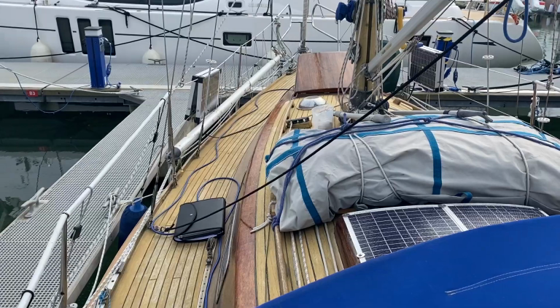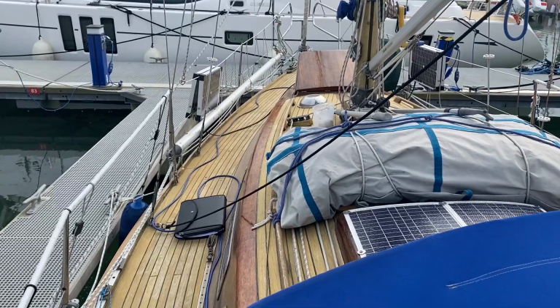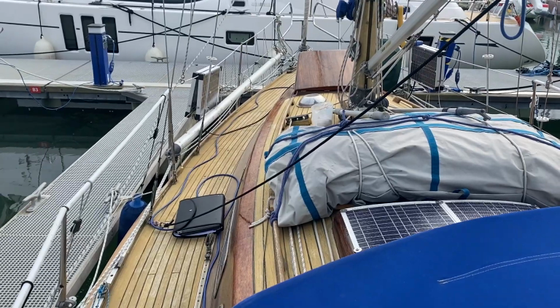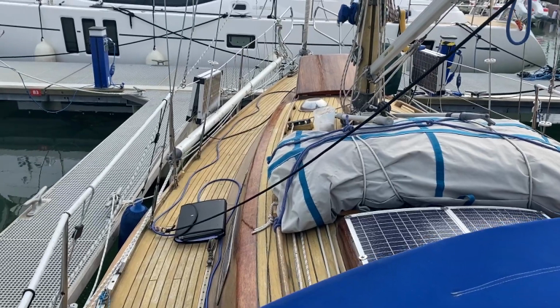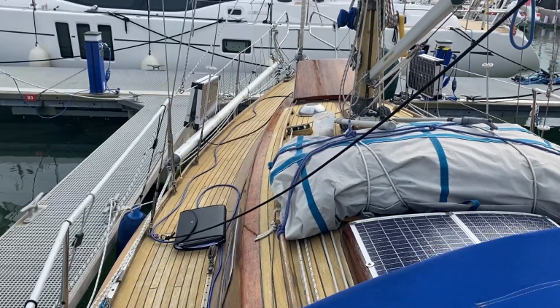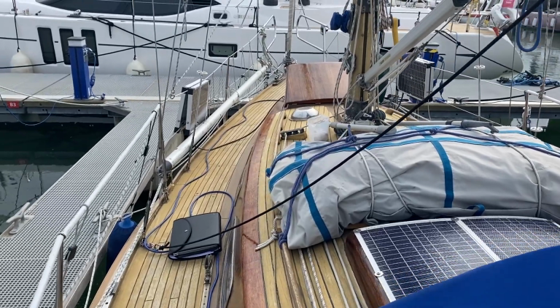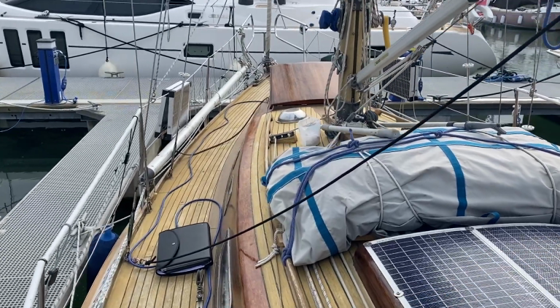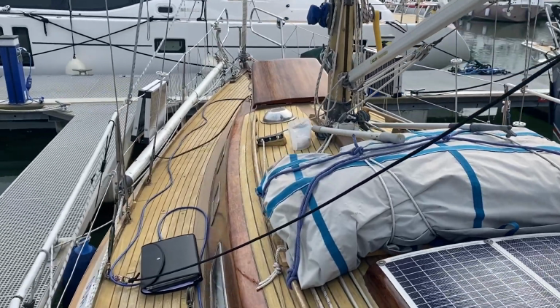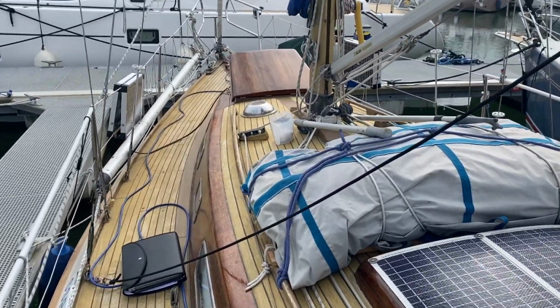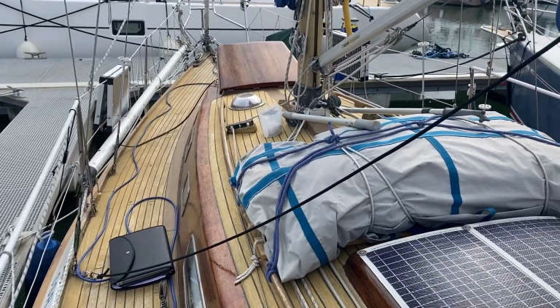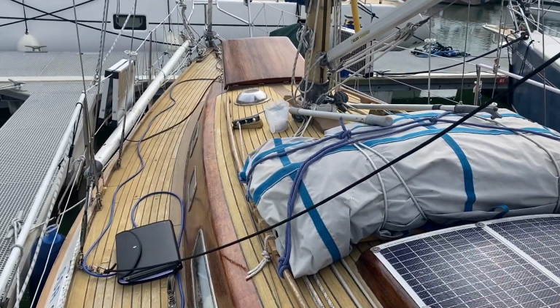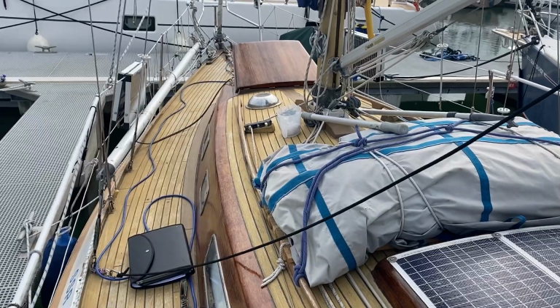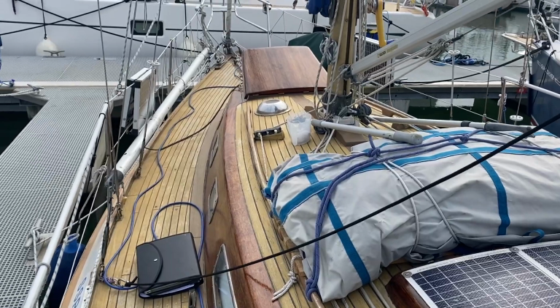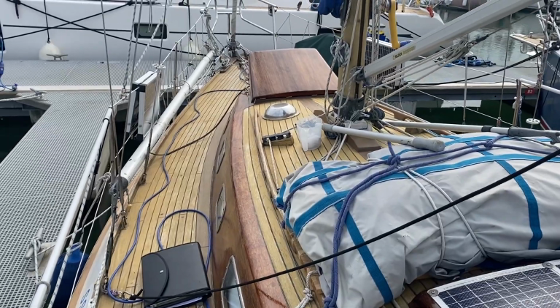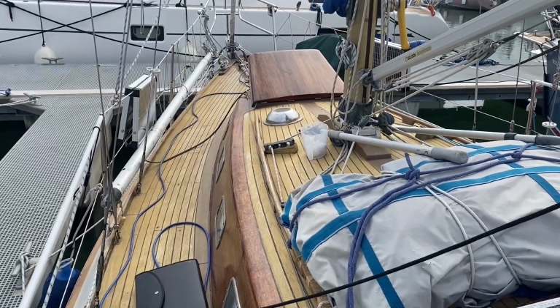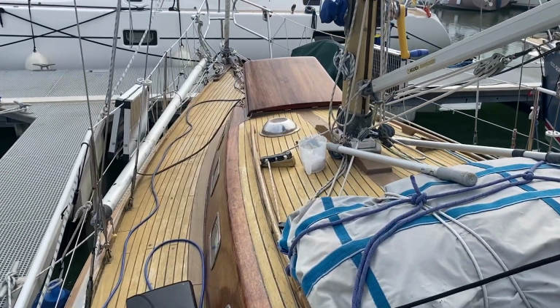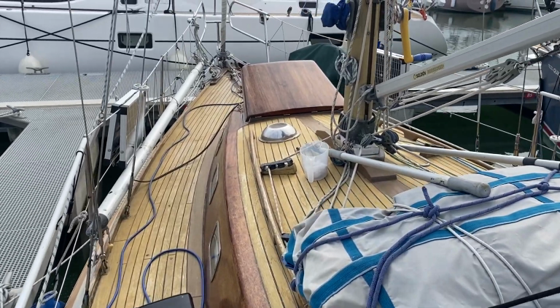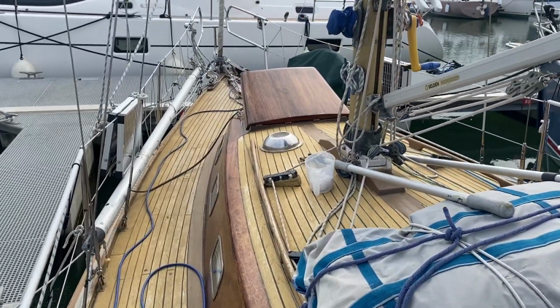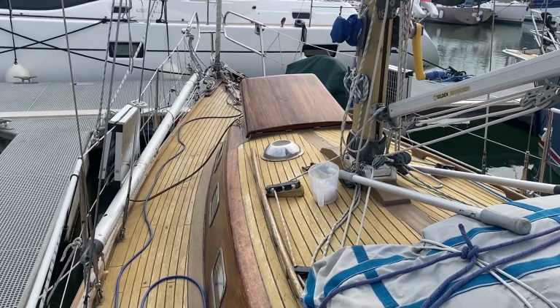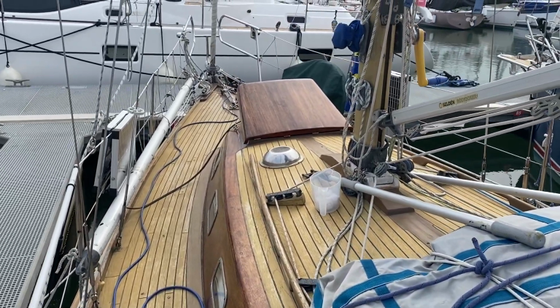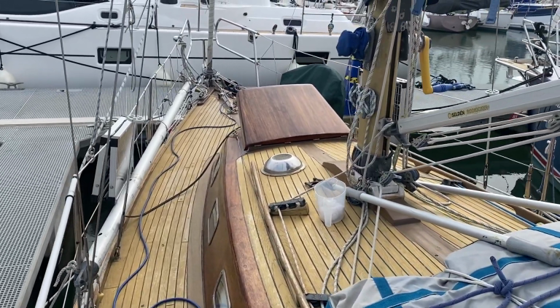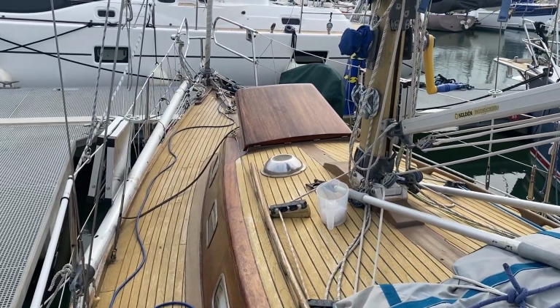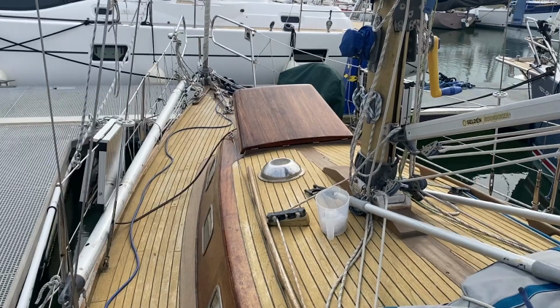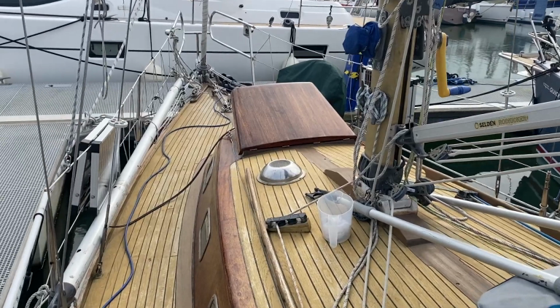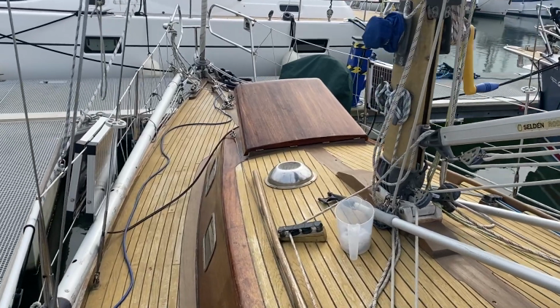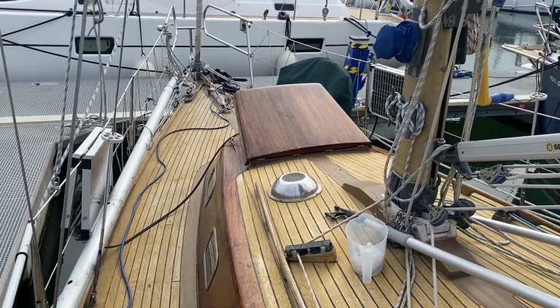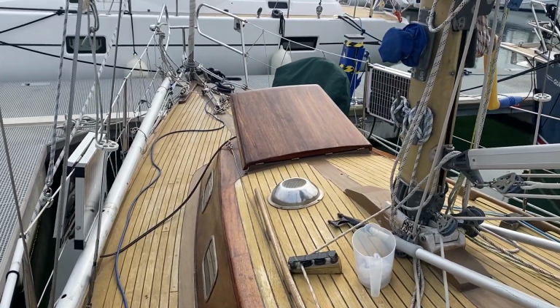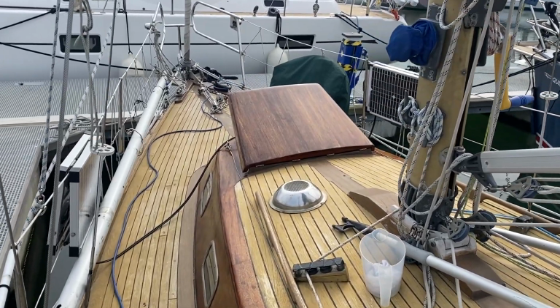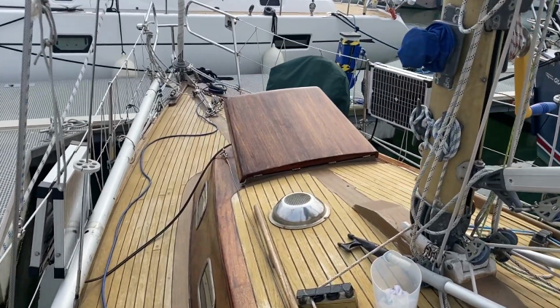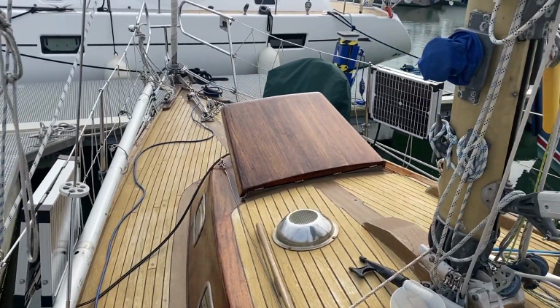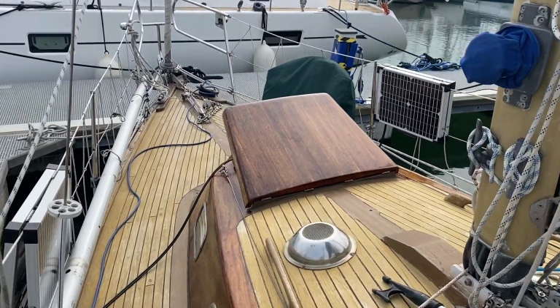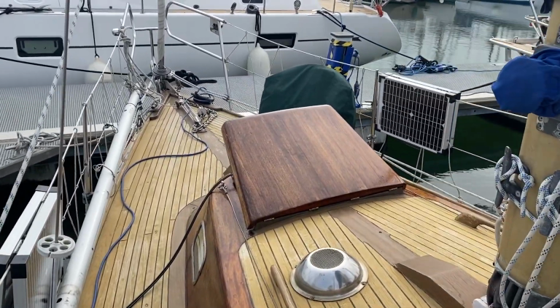Welcome to Boatshed.com. Today I'm delighted to present to you a Vindo 40. The 40 is a reference to the square meters of sail. She's a 31 foot sailing boat, very very nicely appointed.